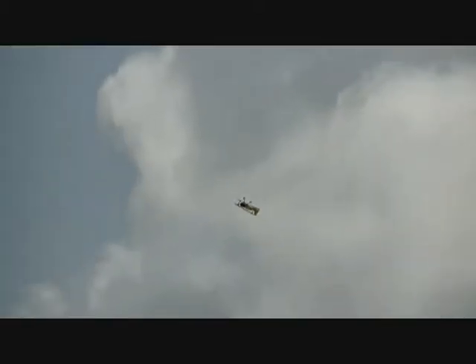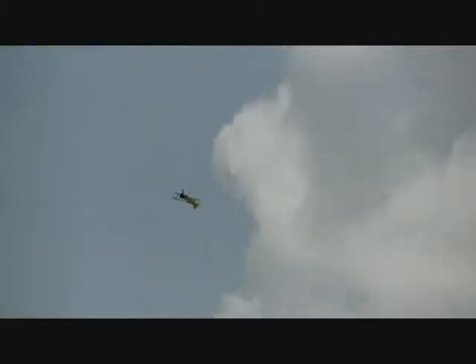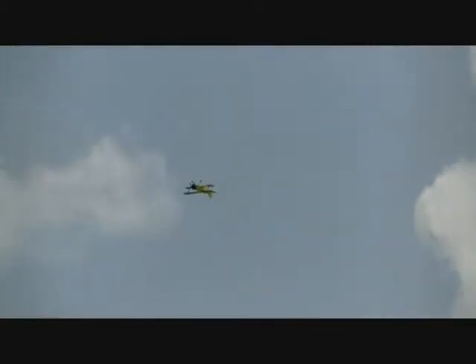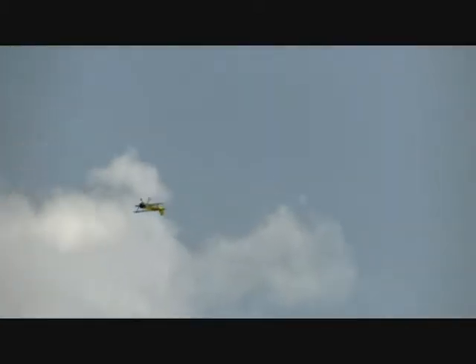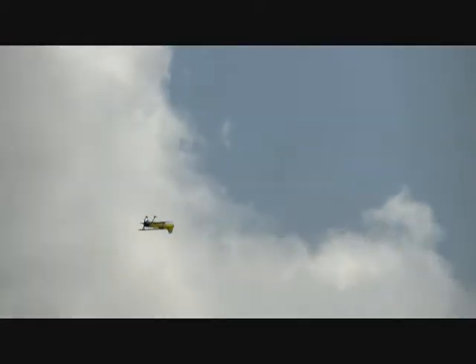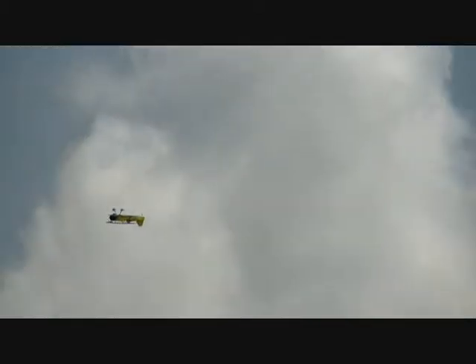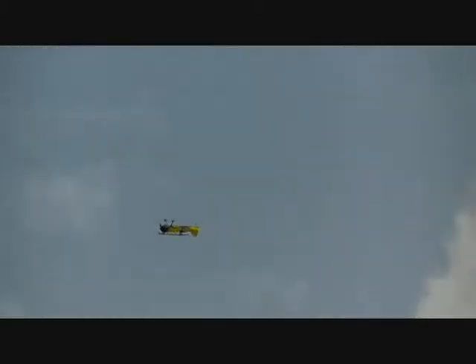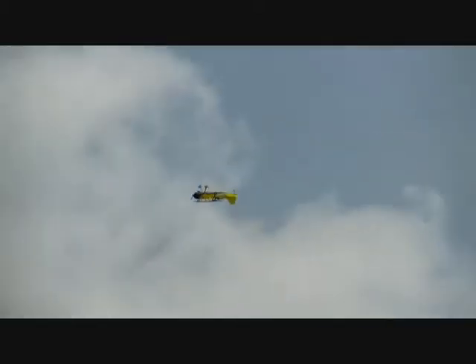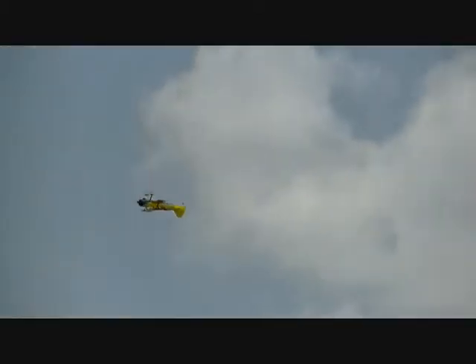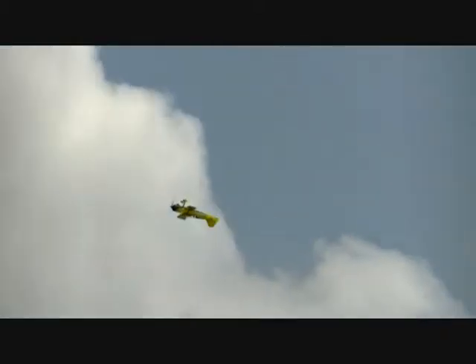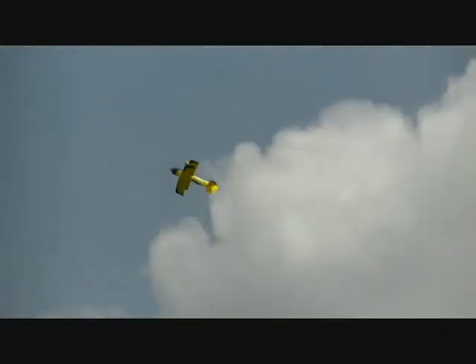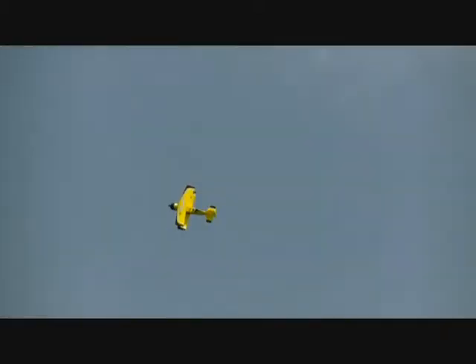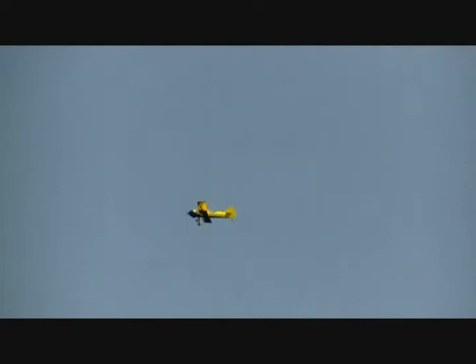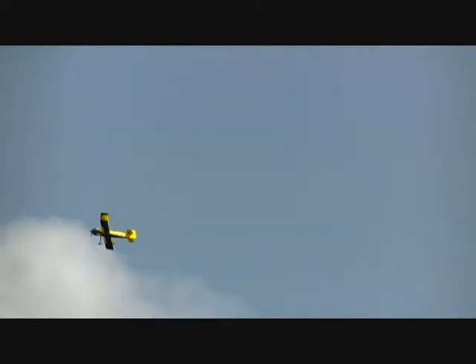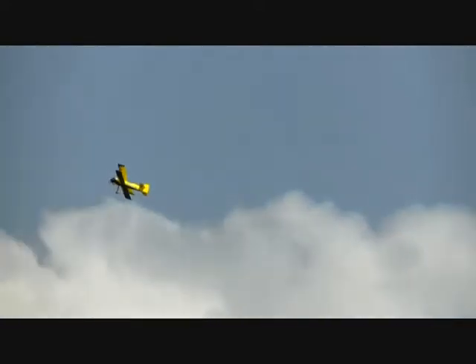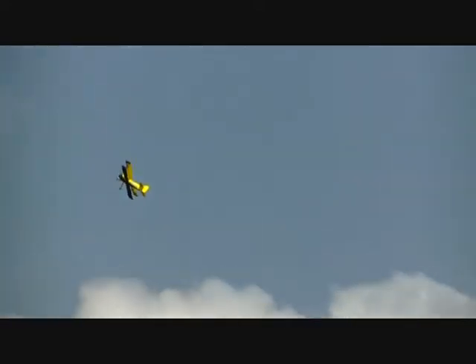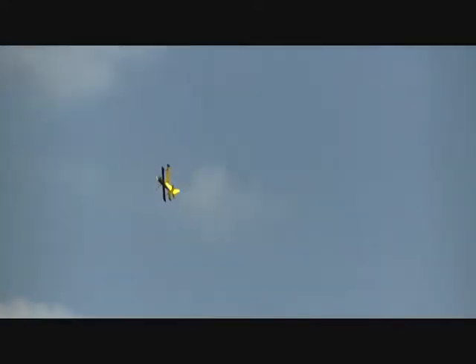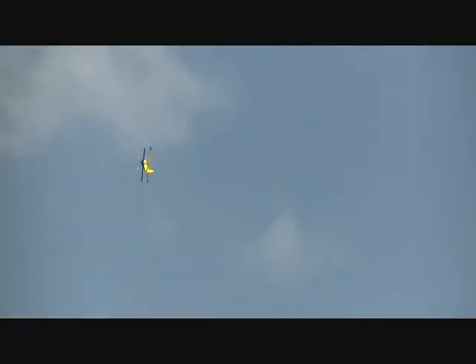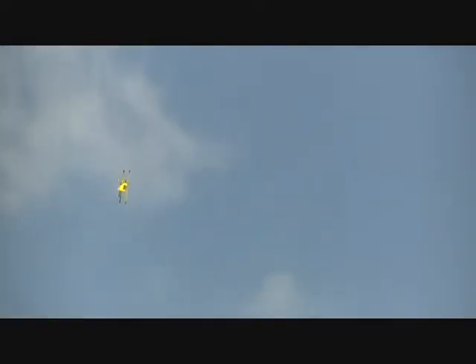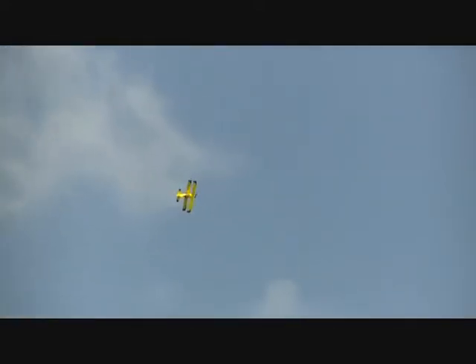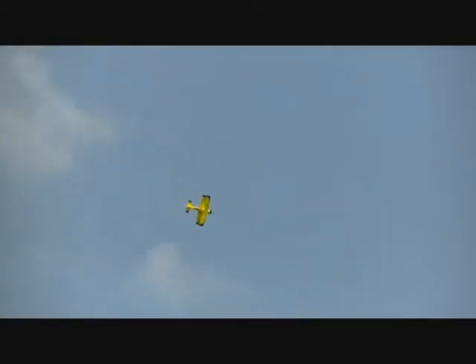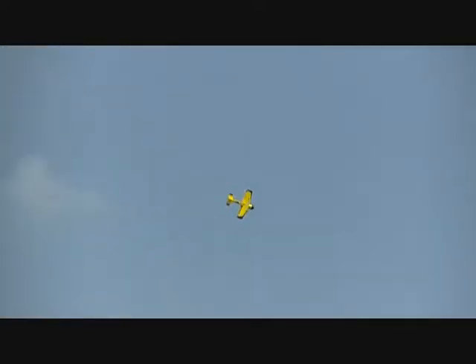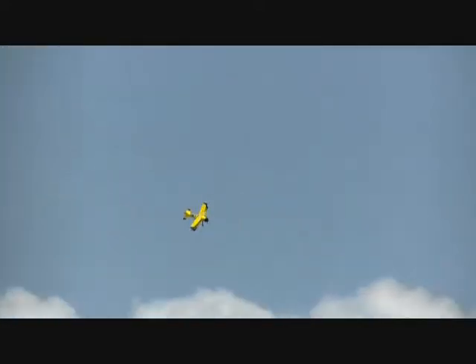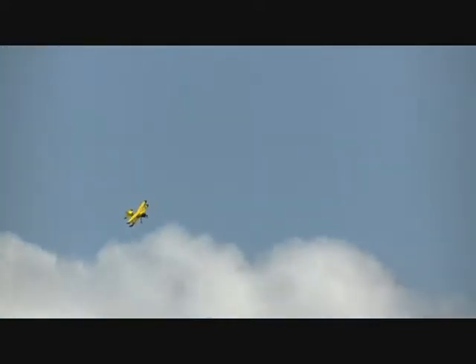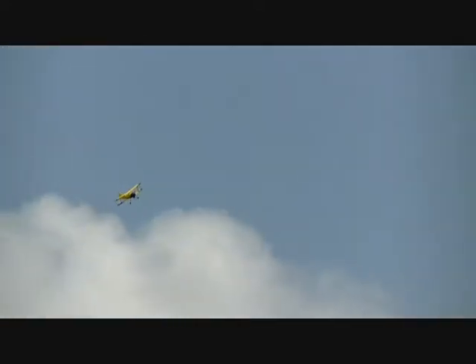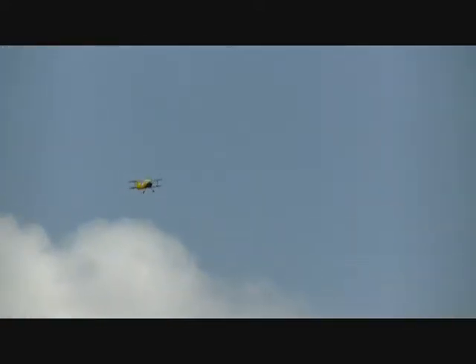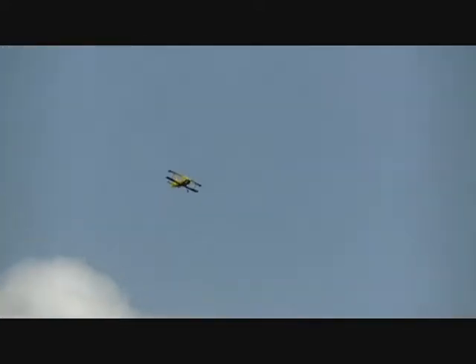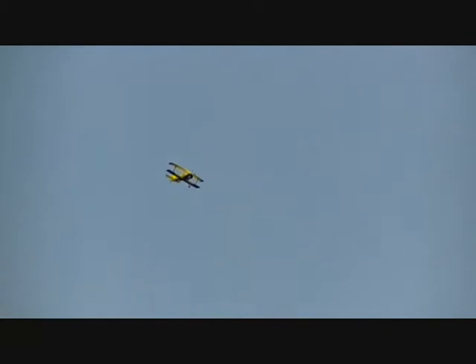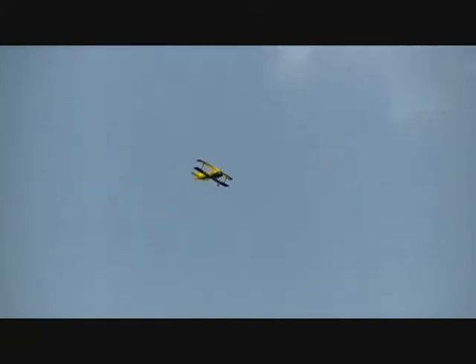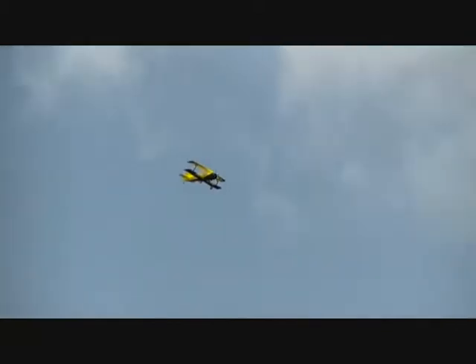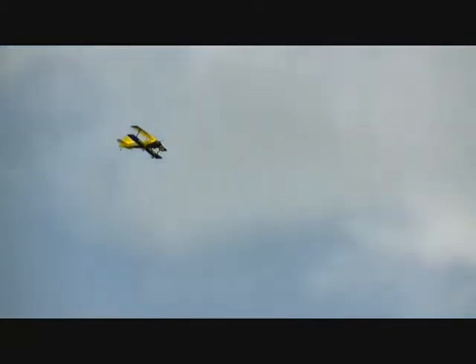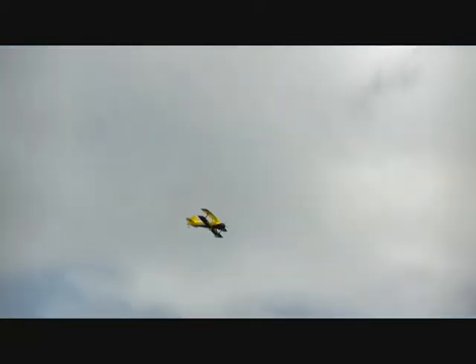Oh man, hardly any wind over there at all — very little. Got to get you a couple of flybots here, Bill.